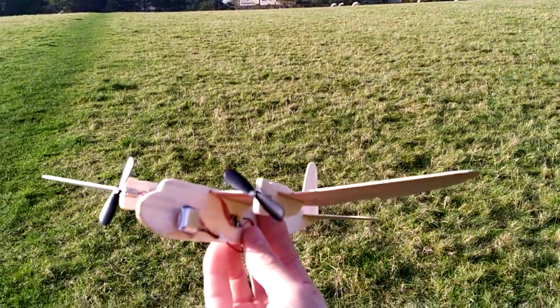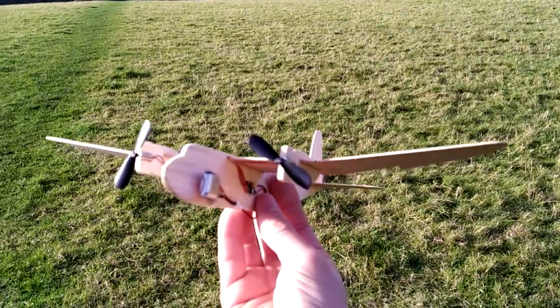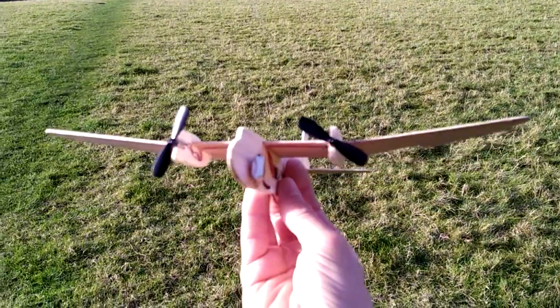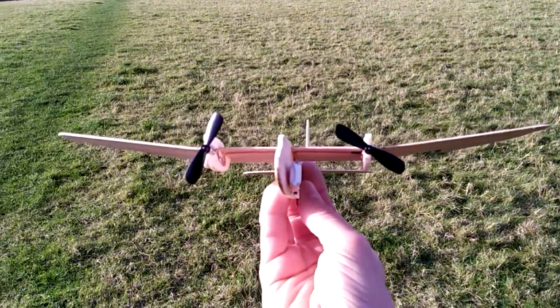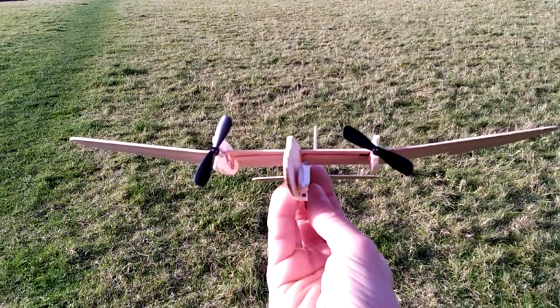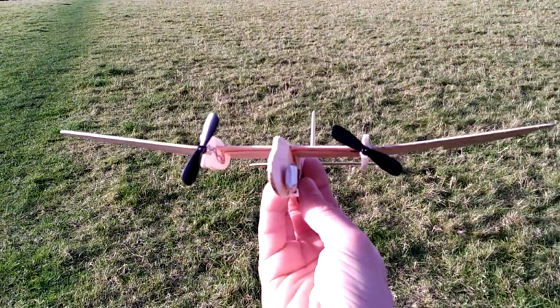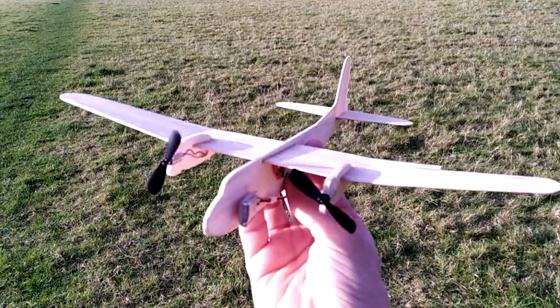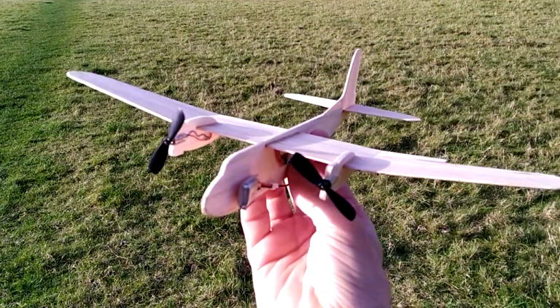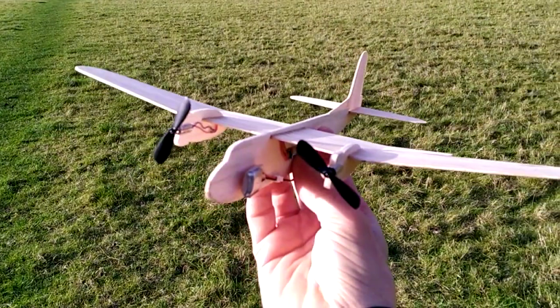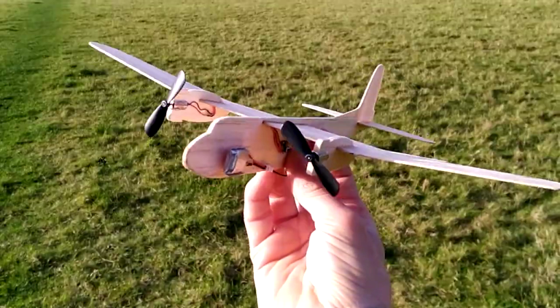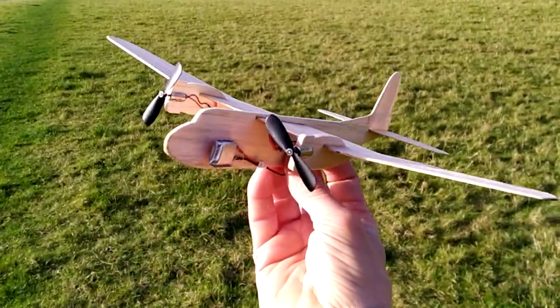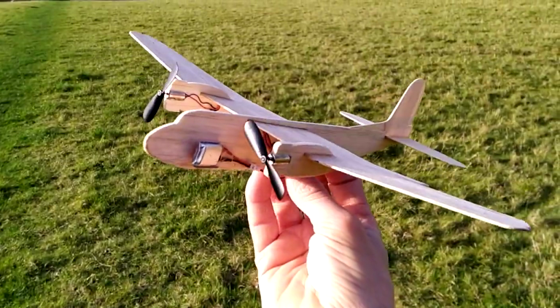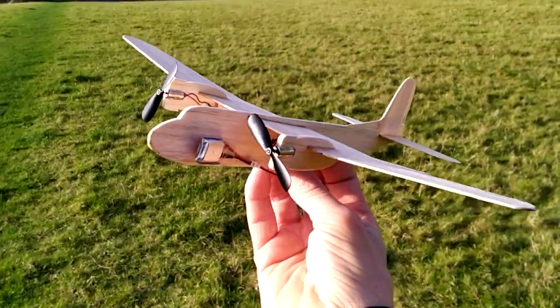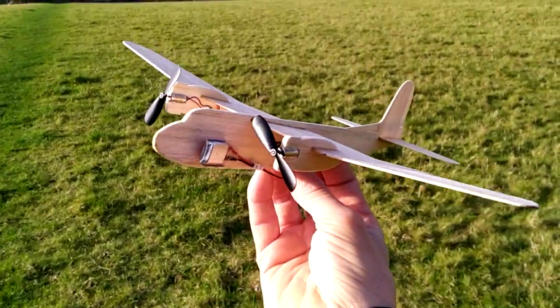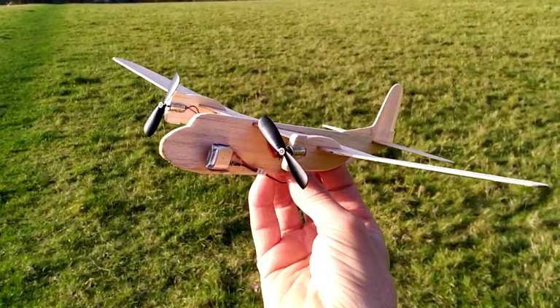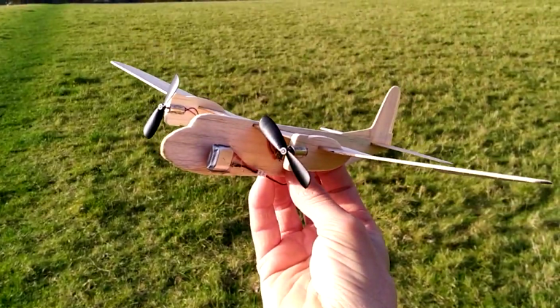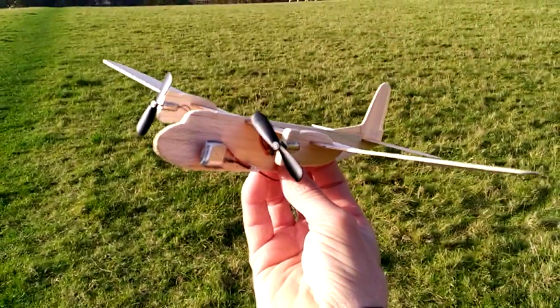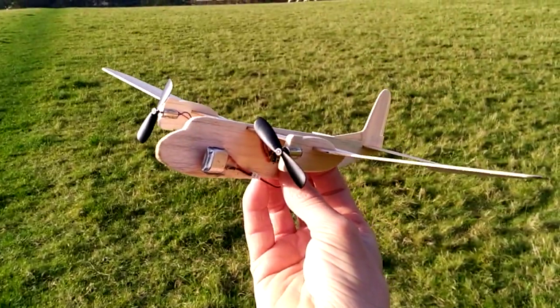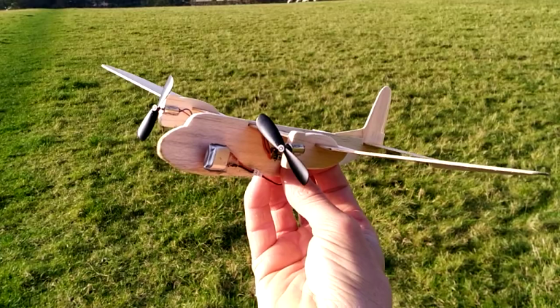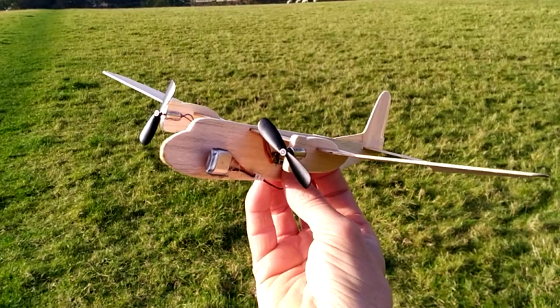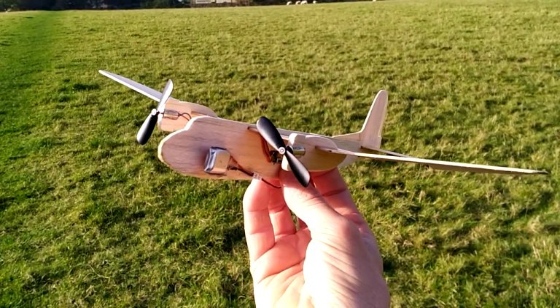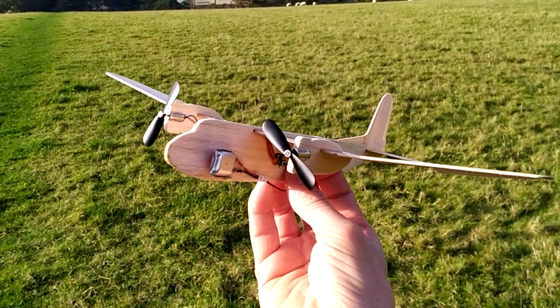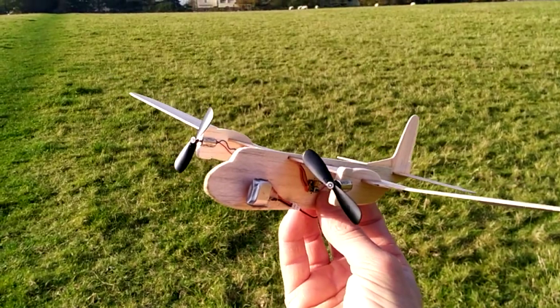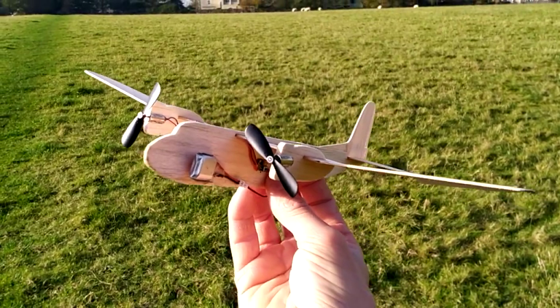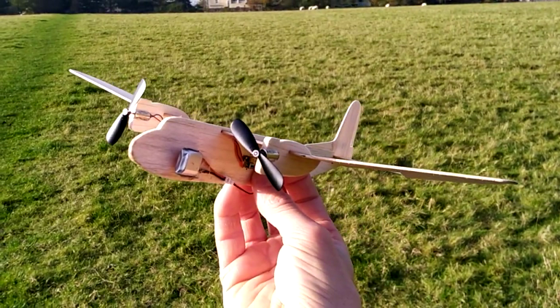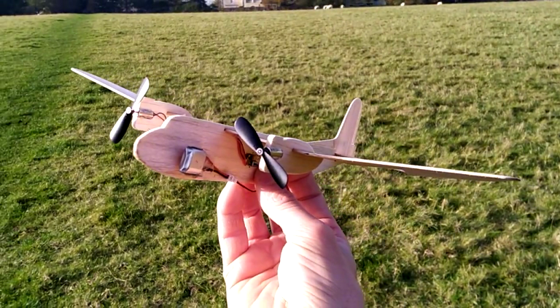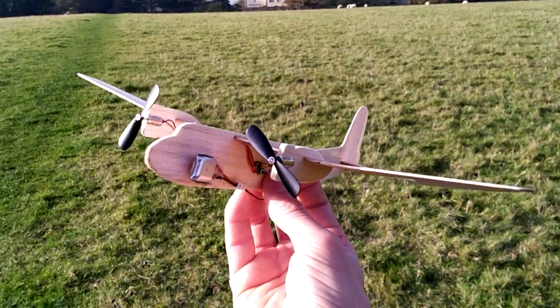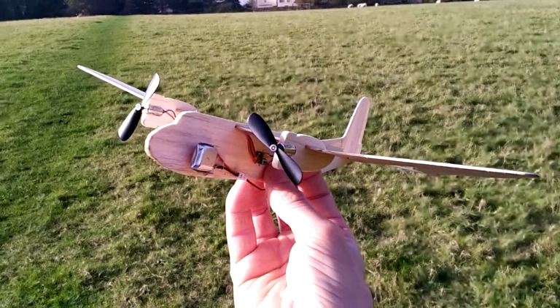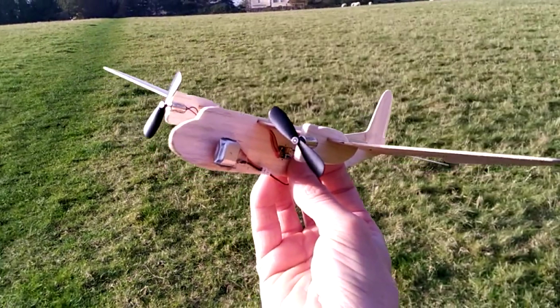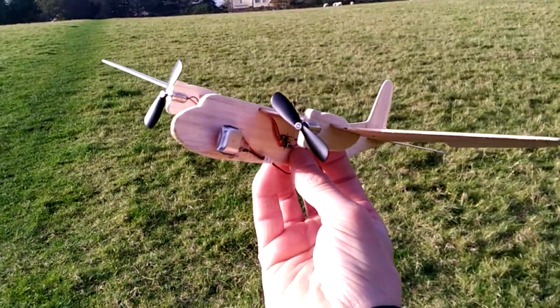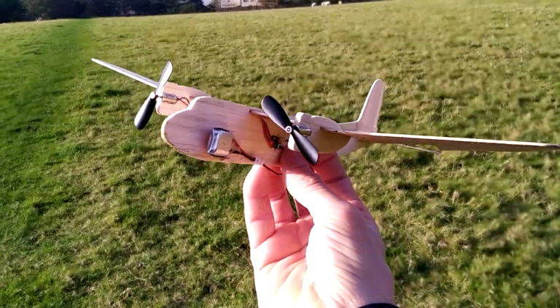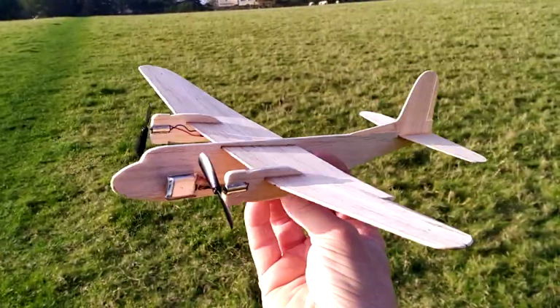There isn't much of a glide on these because the props freewheel and it's a lot of drag, so it's not really a glider — it's a powered model with a sharpish descent.